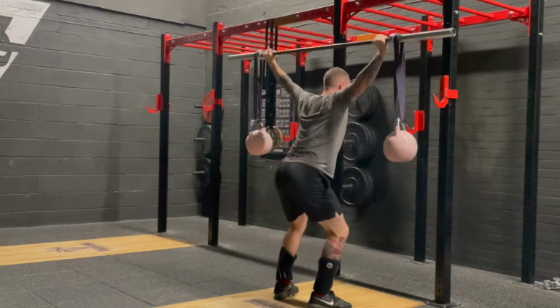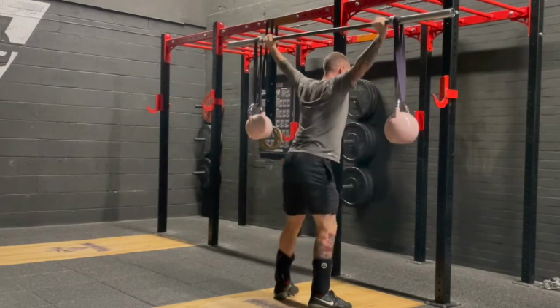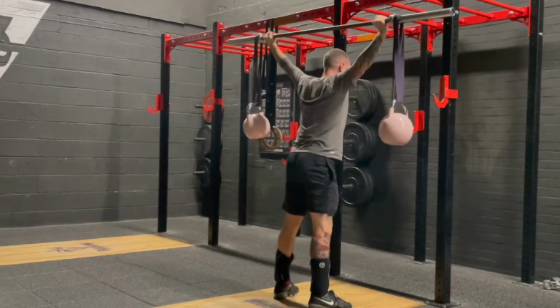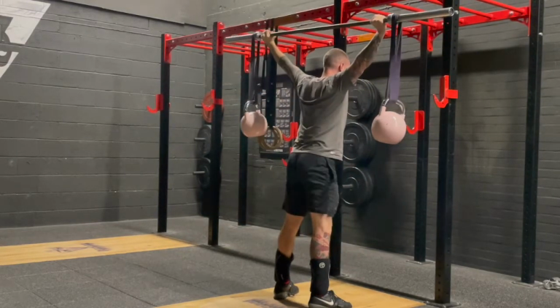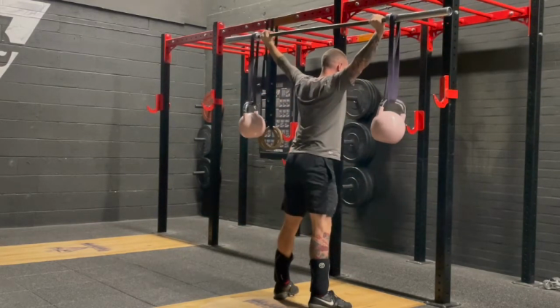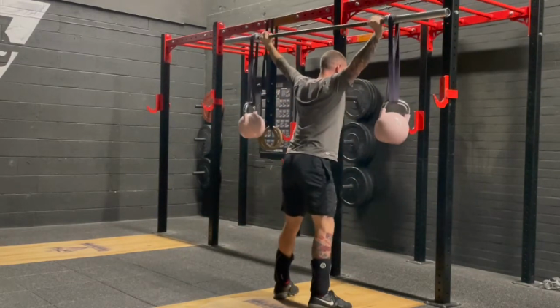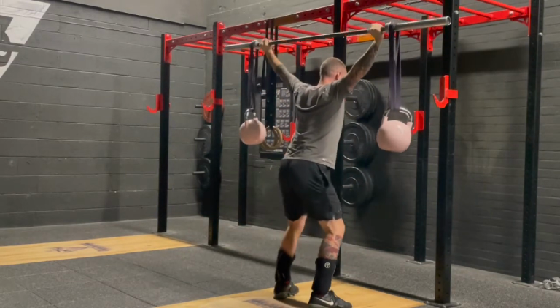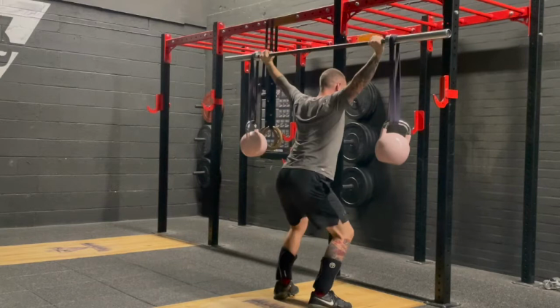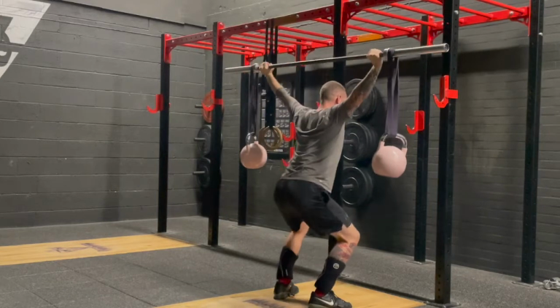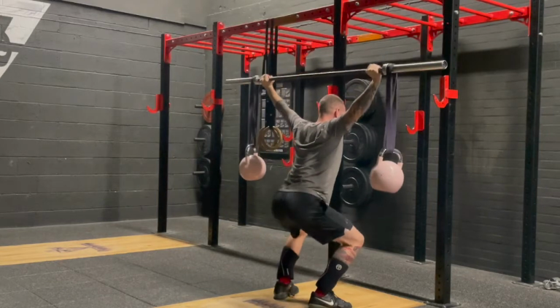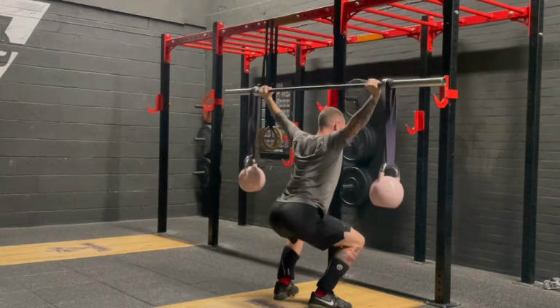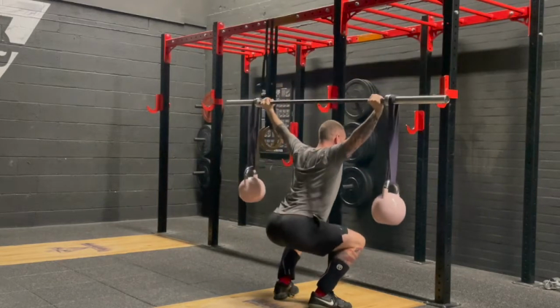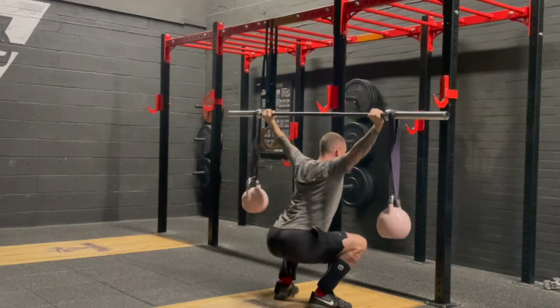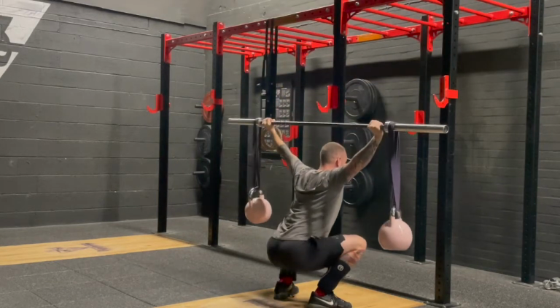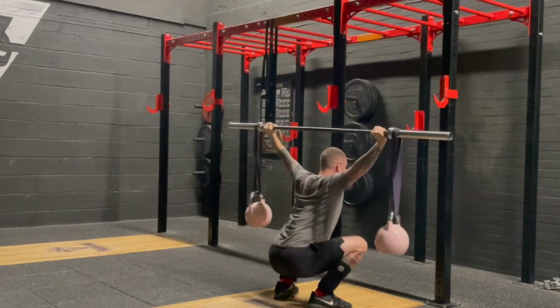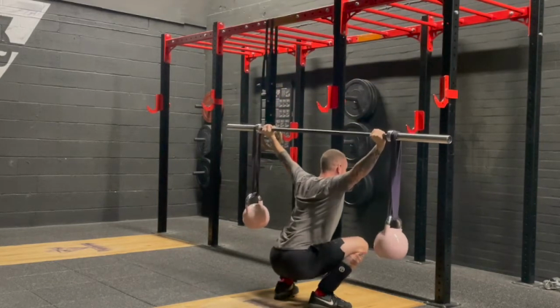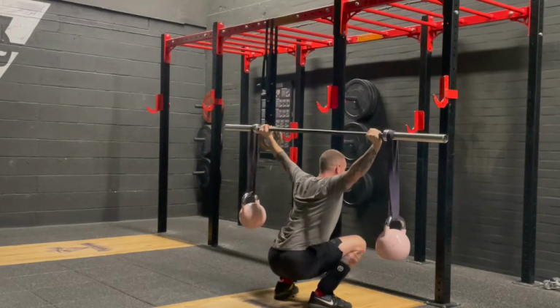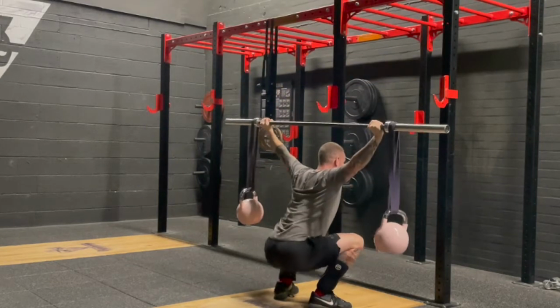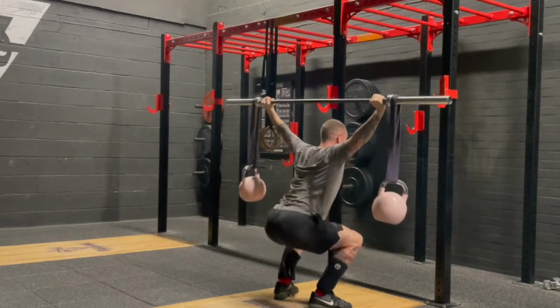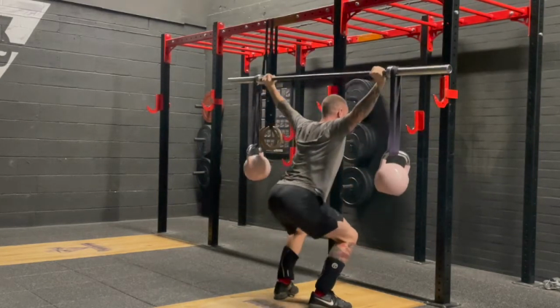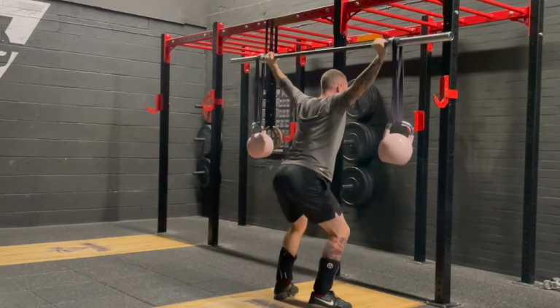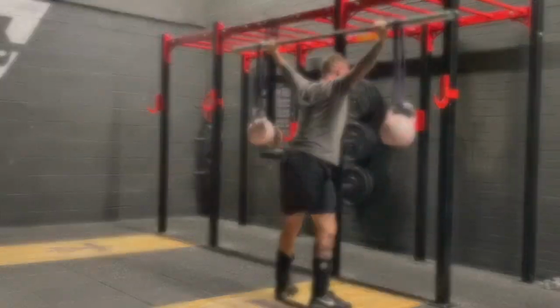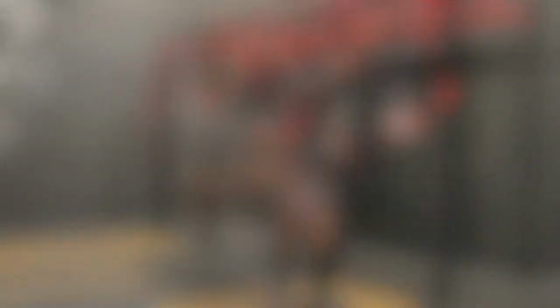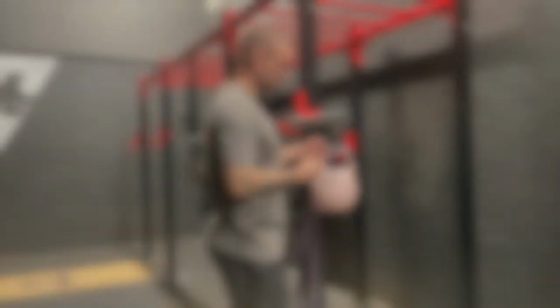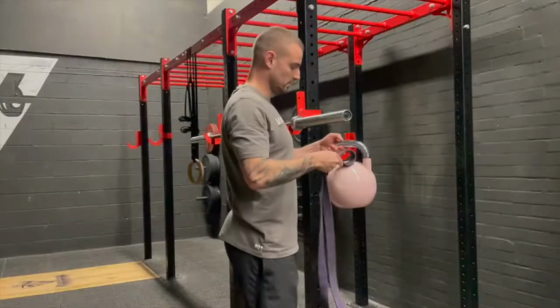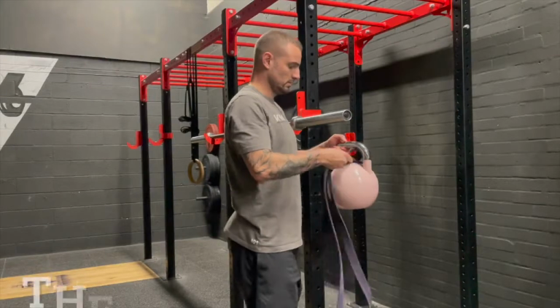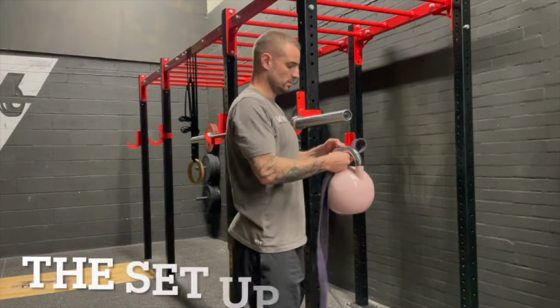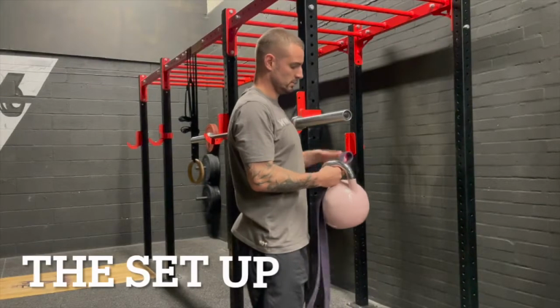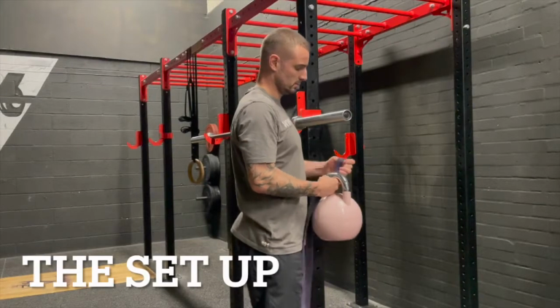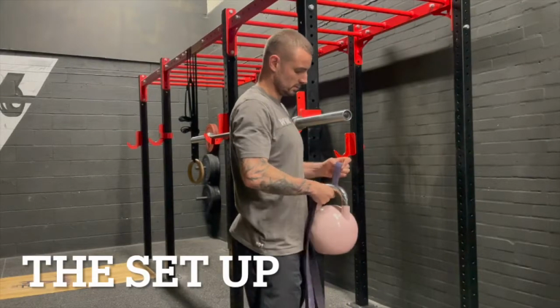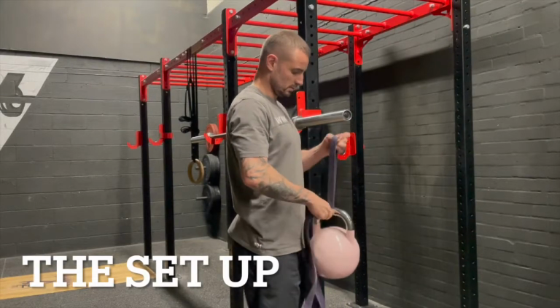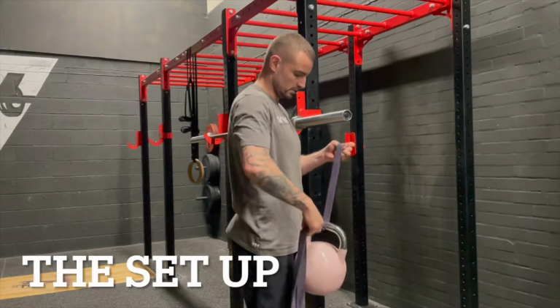This is a great drill for building stability through the shoulders, especially if you're into Olympic lifting for the snatch and overhead squat. For the setup, all you do is grab a band.